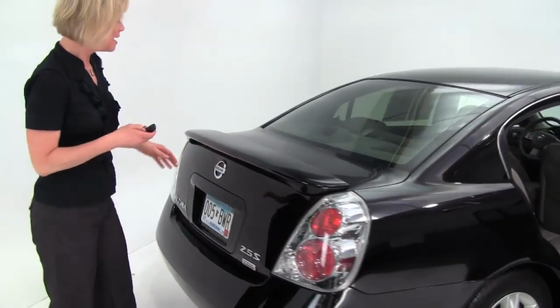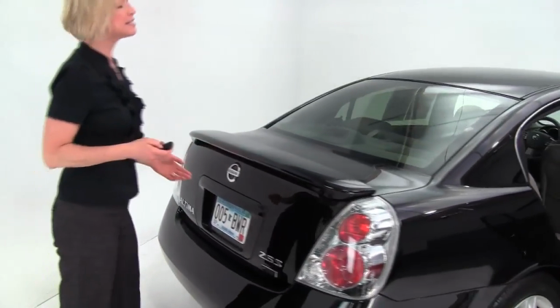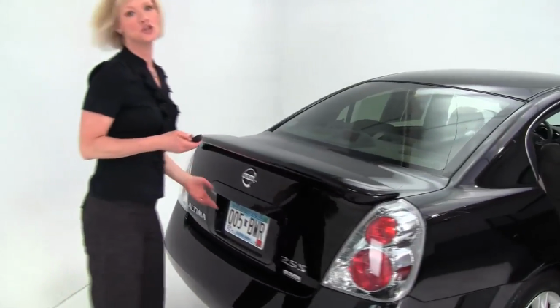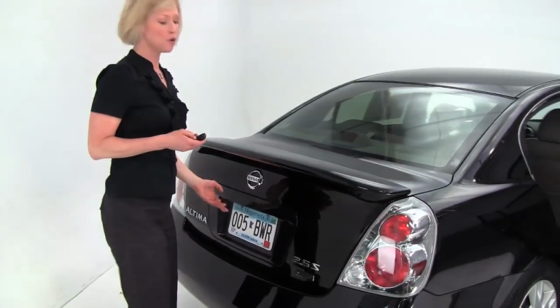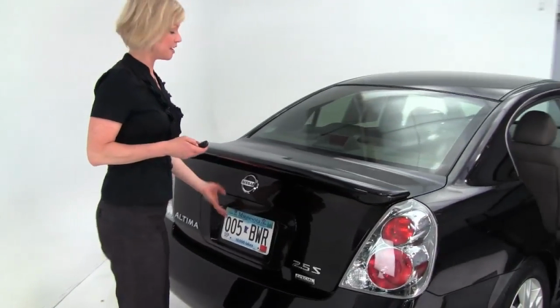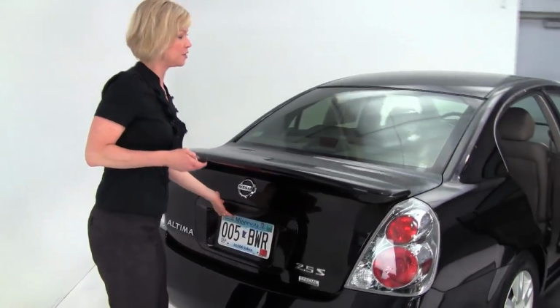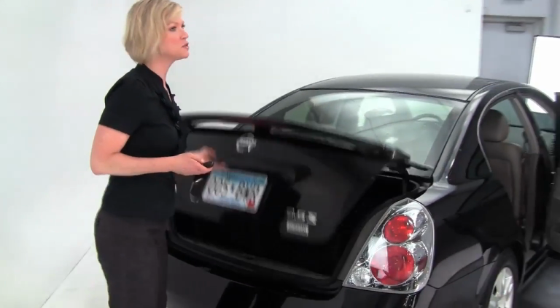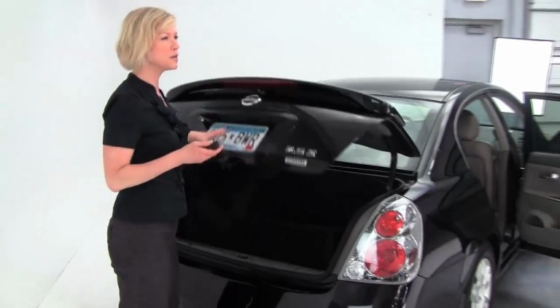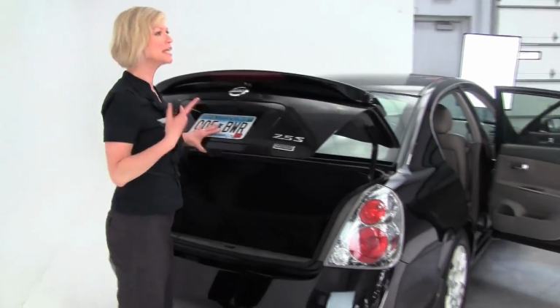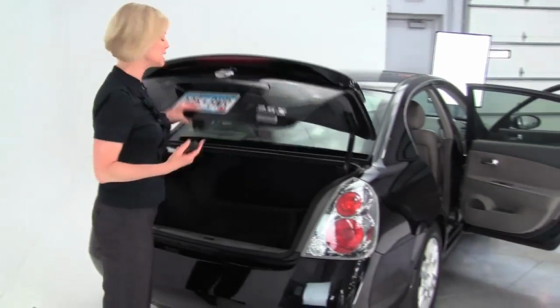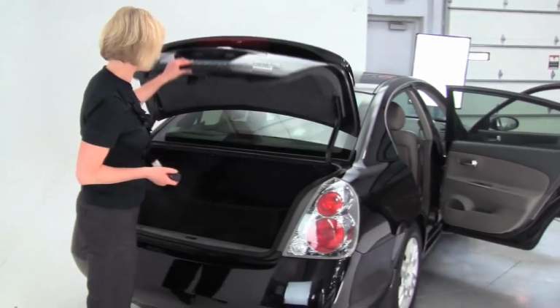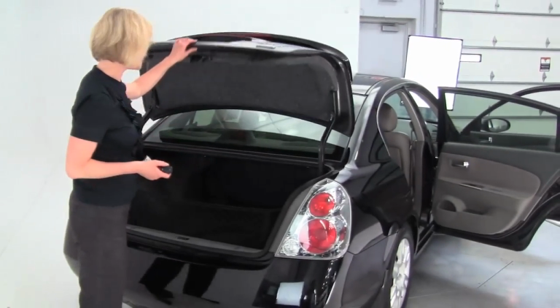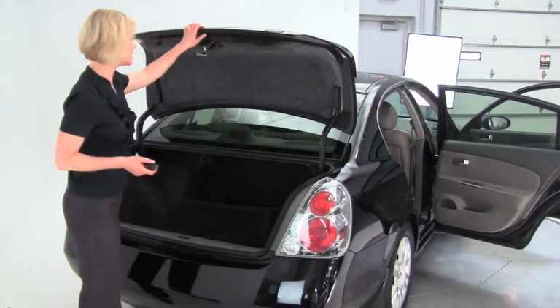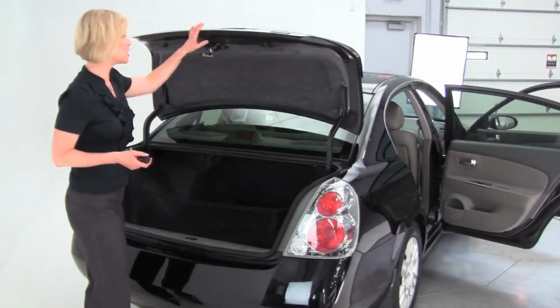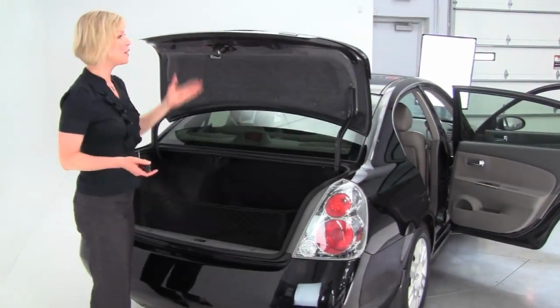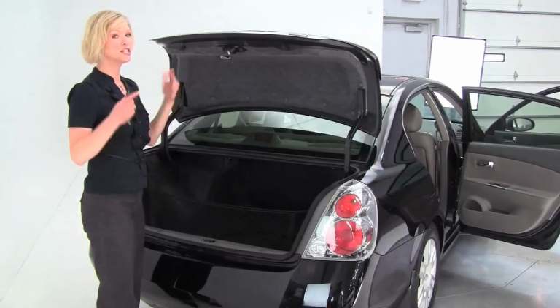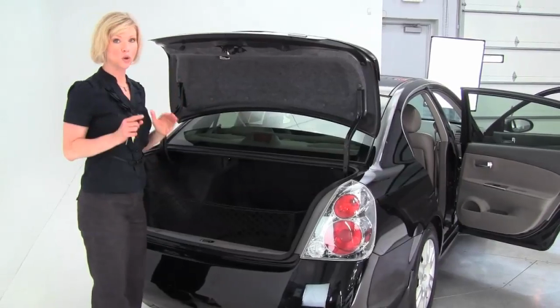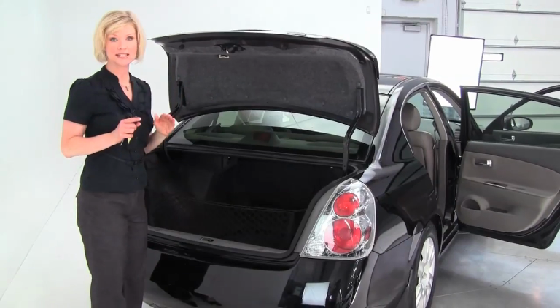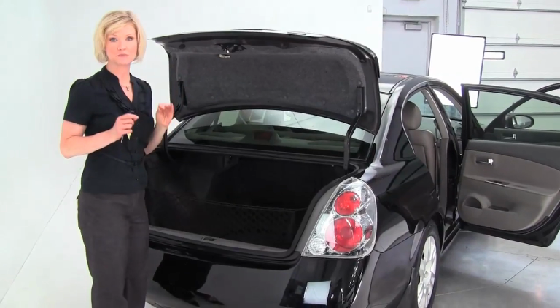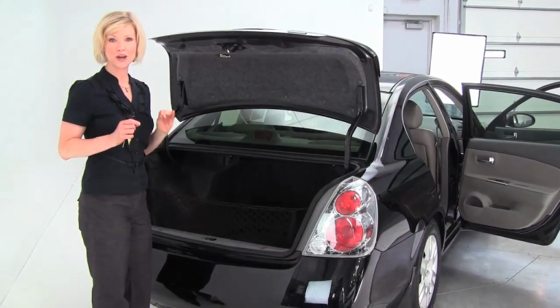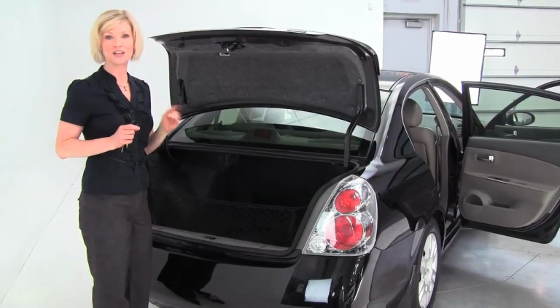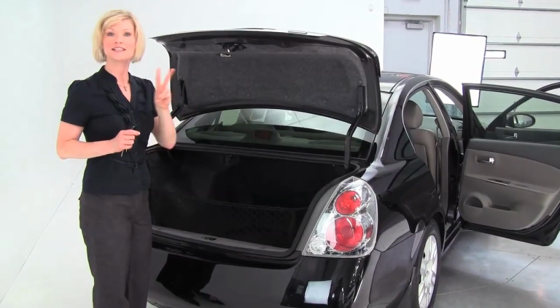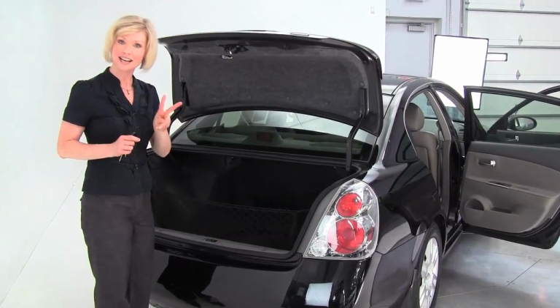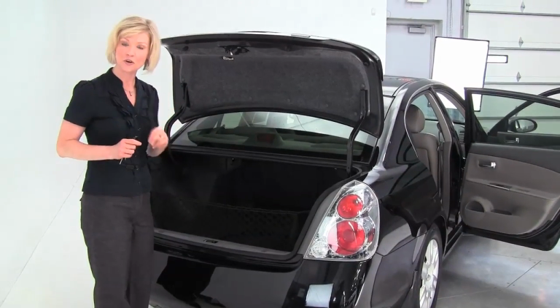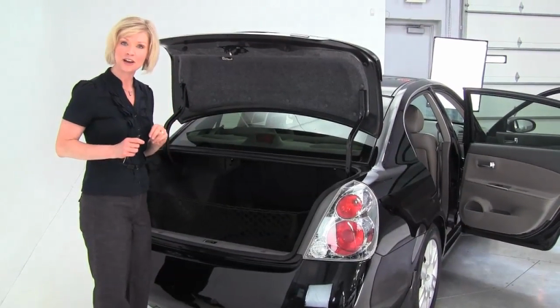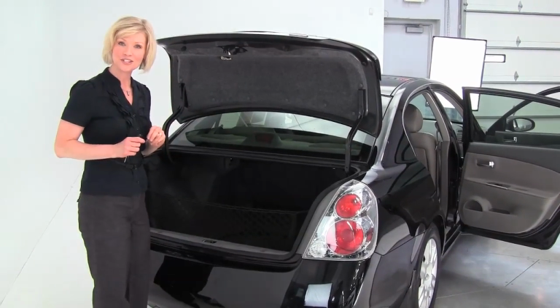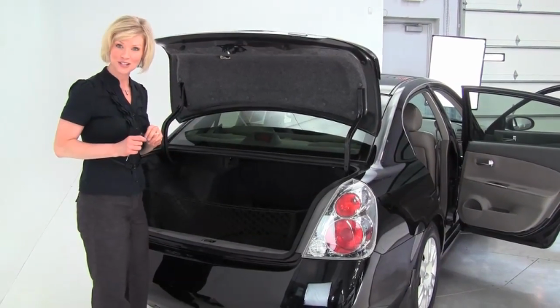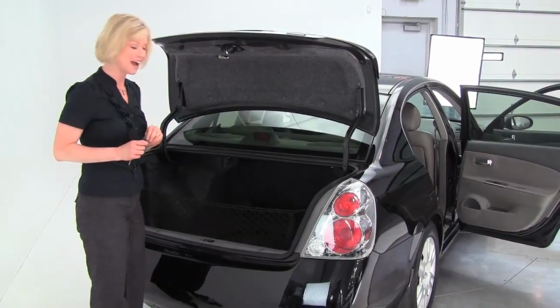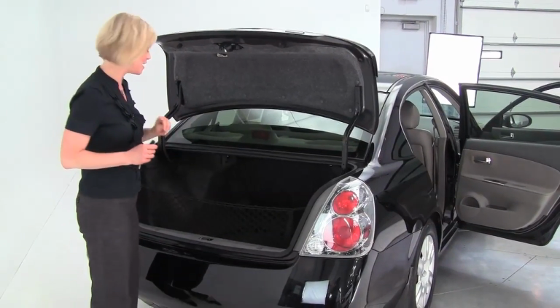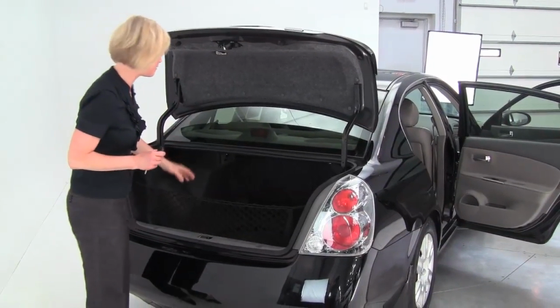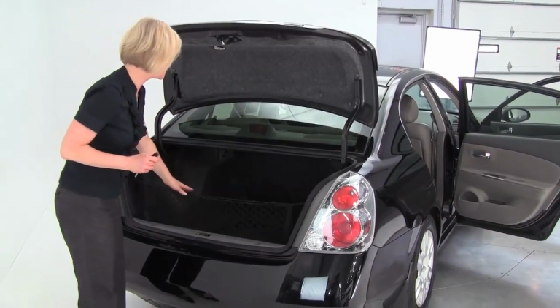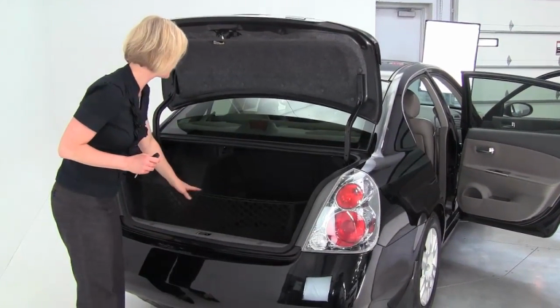This is a two owner vehicle. This was originally leased in Texas. We actually sold this as a pre-owned vehicle to the second owner in 2009 right here at Feldman Nissan.